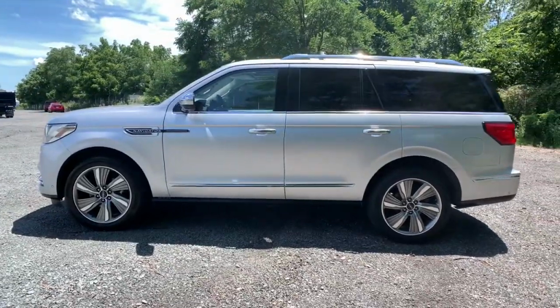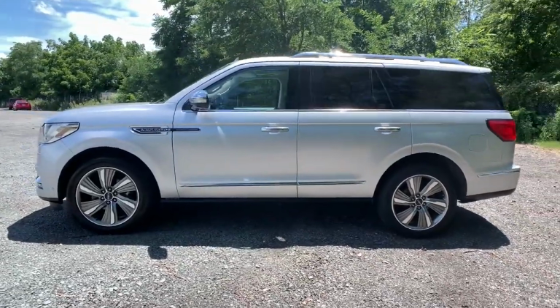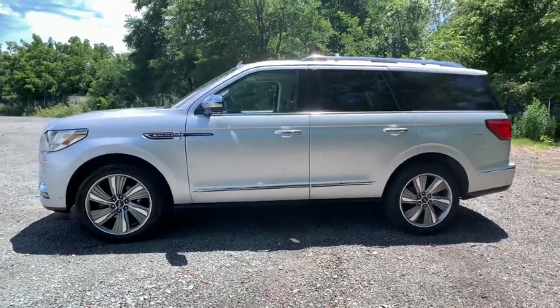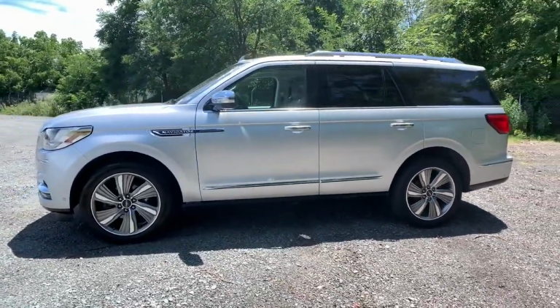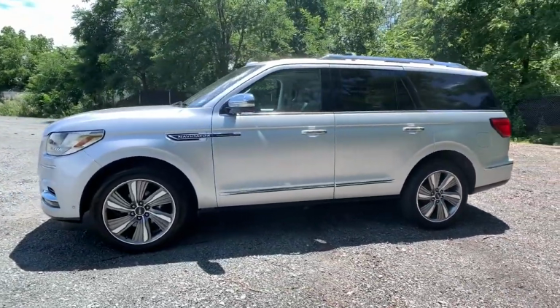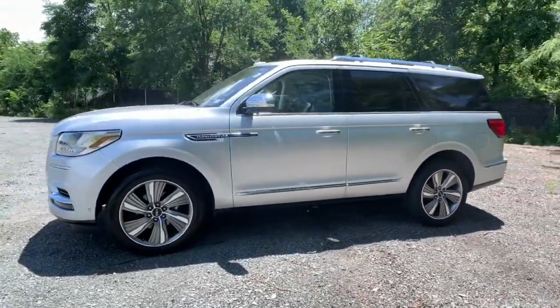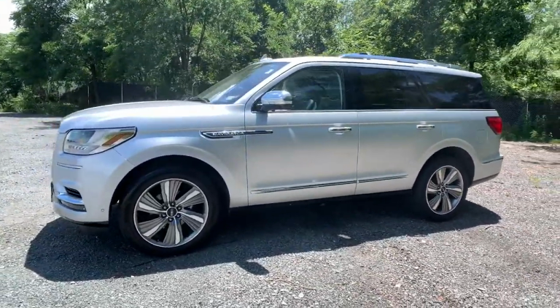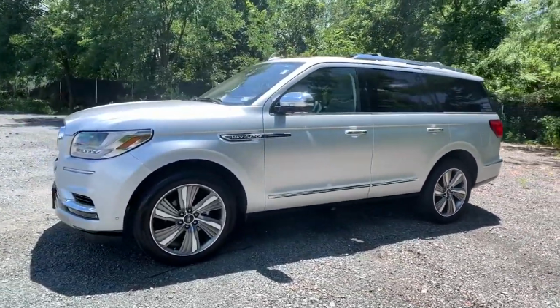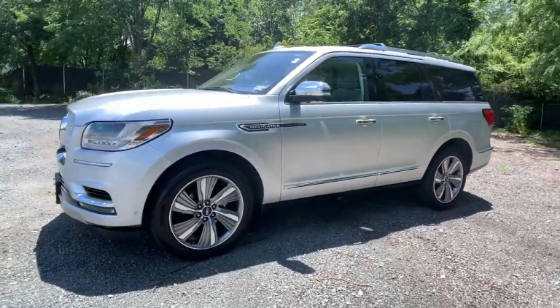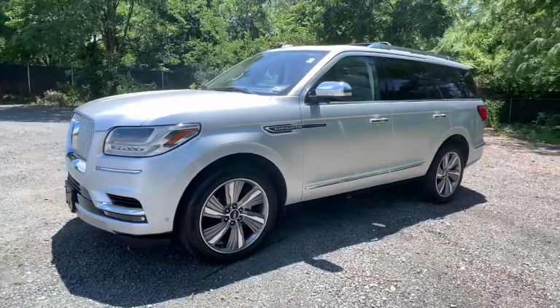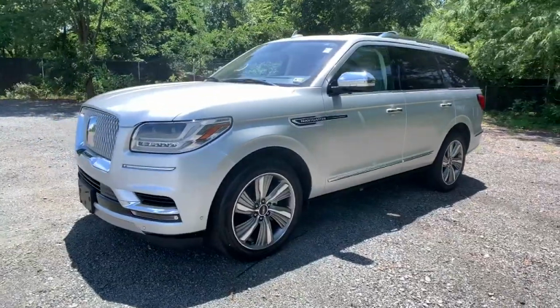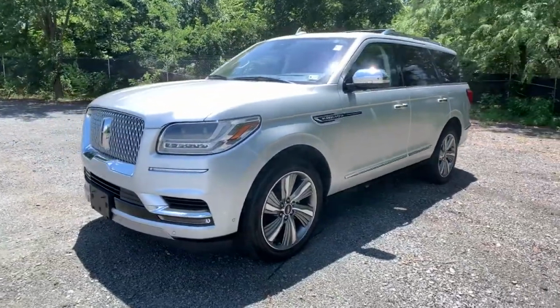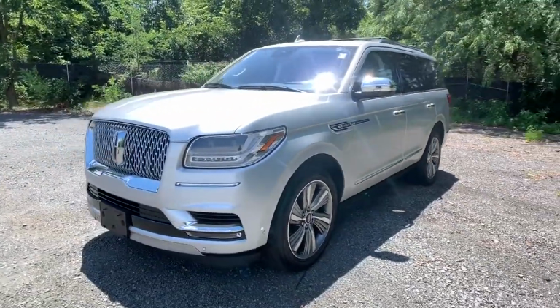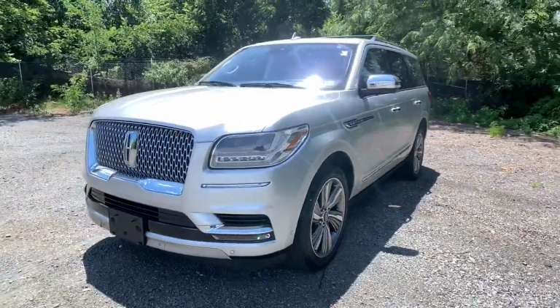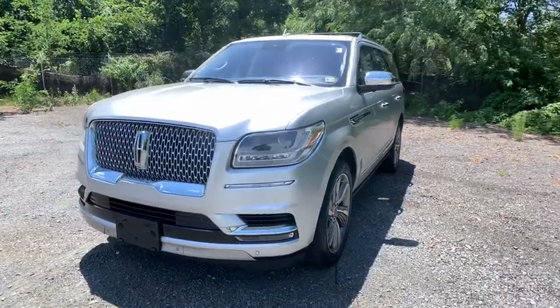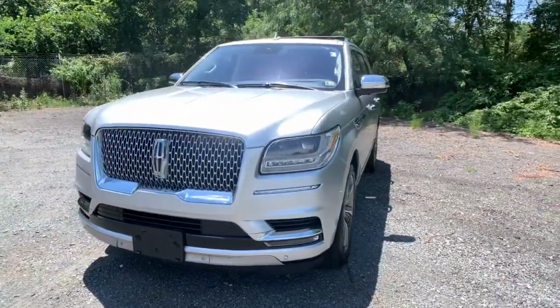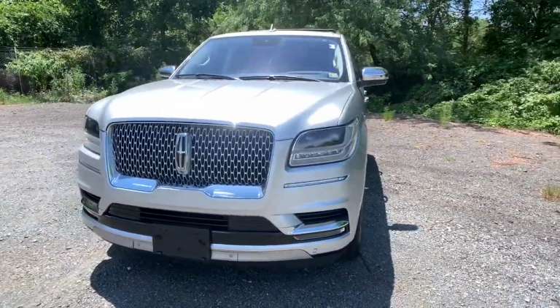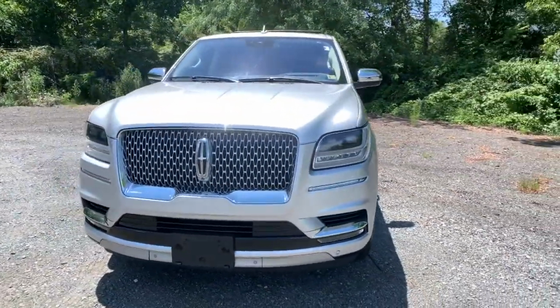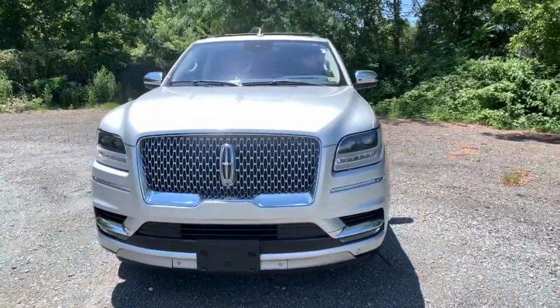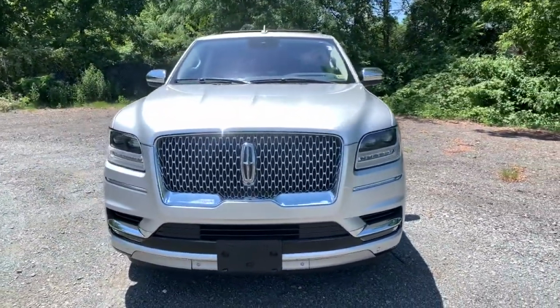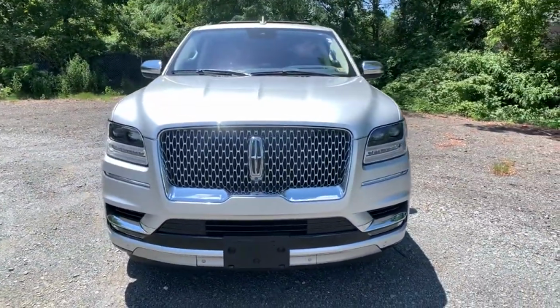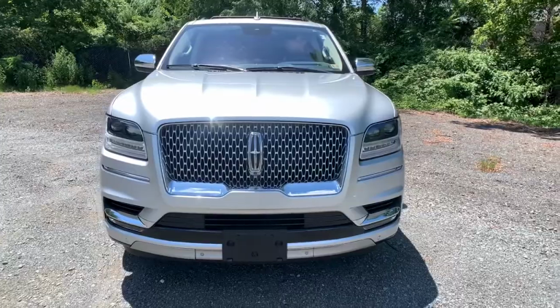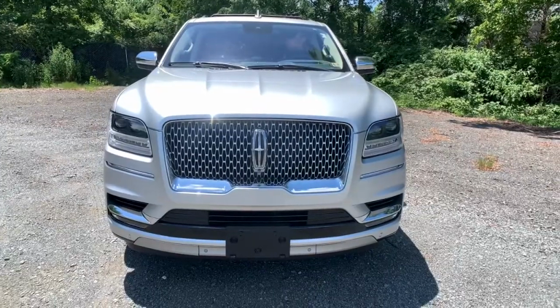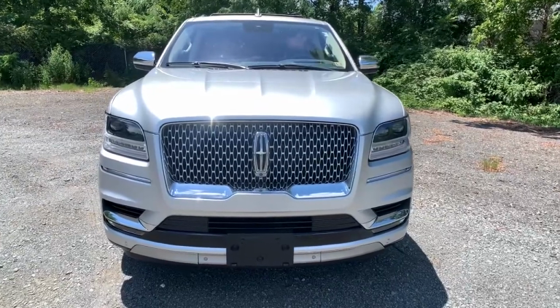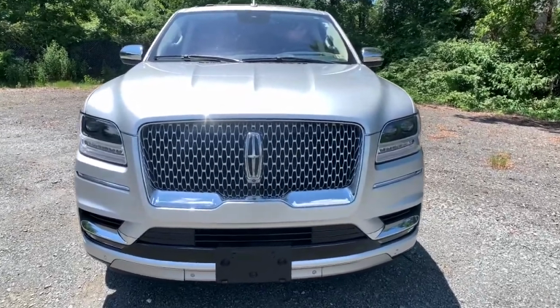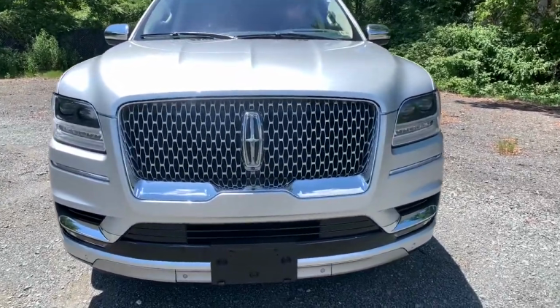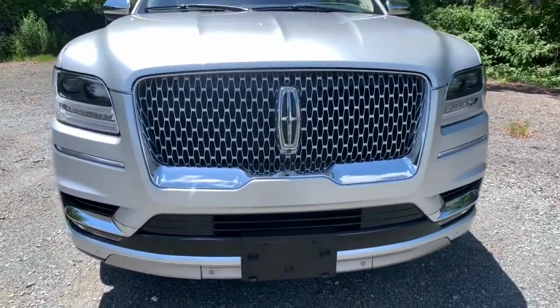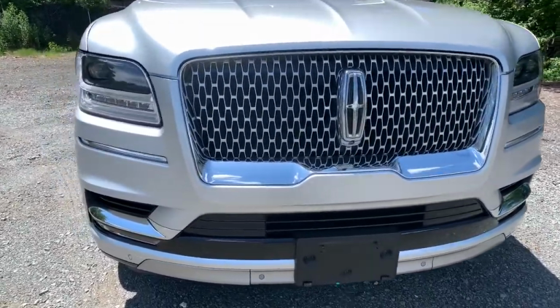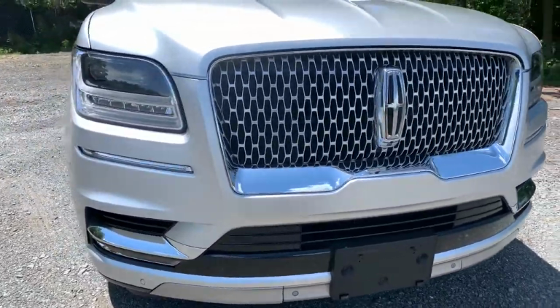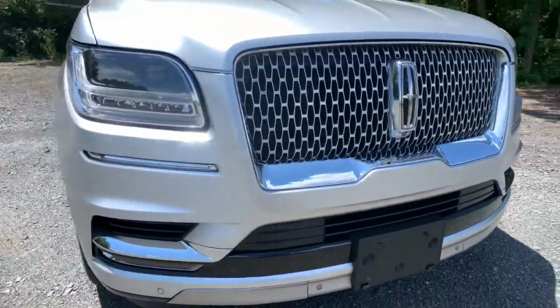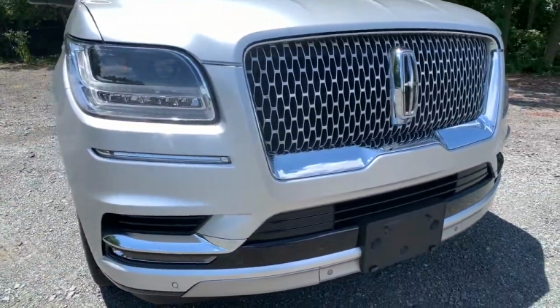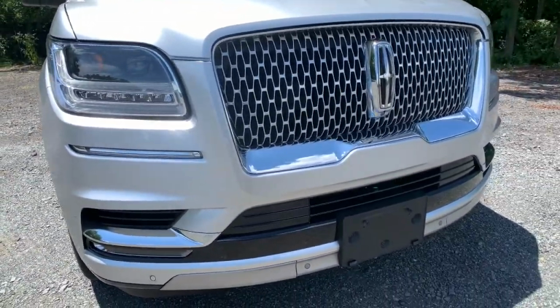Navigation system, keyless entry, wood grain interior trim, power passenger seat, four-wheel drive, cooled front seat, heated mirrors, heated rear seat, keyless start, backup camera.